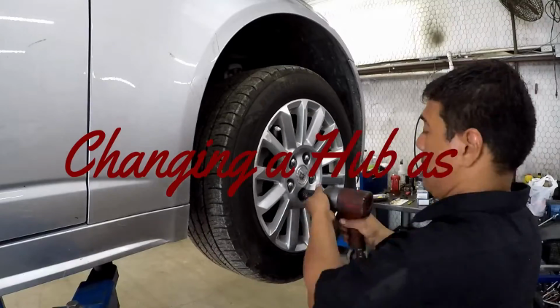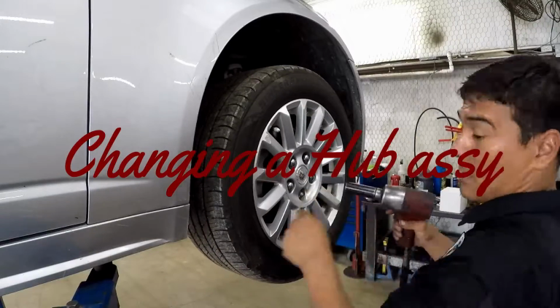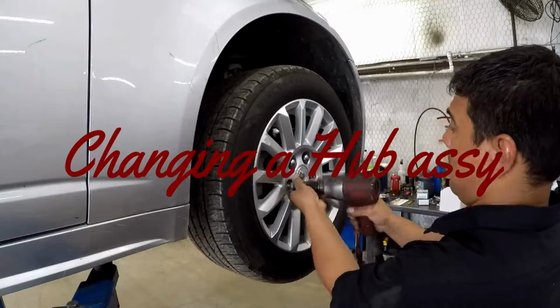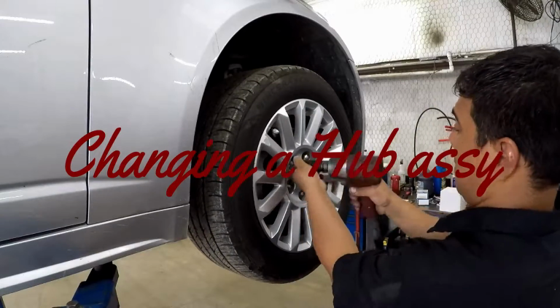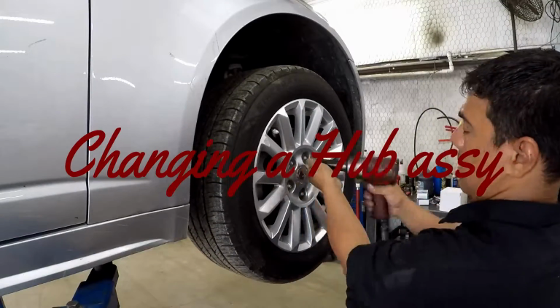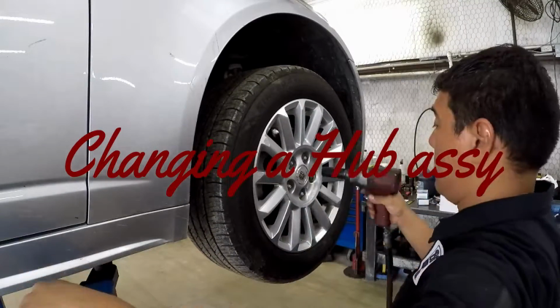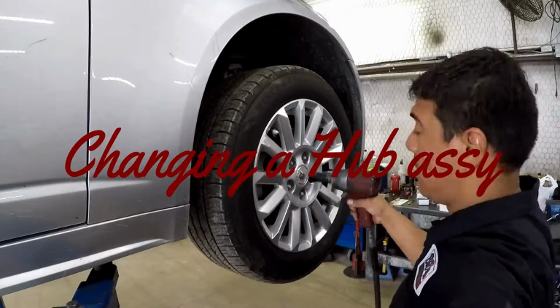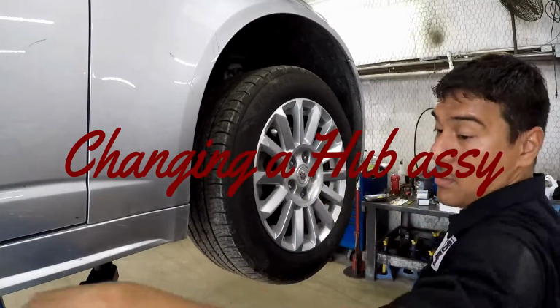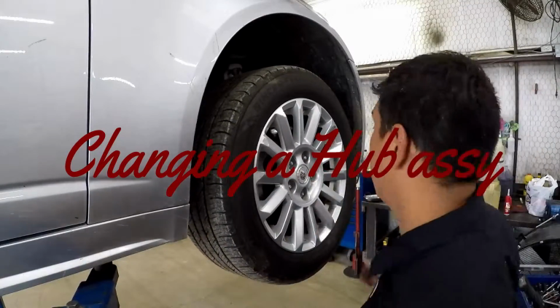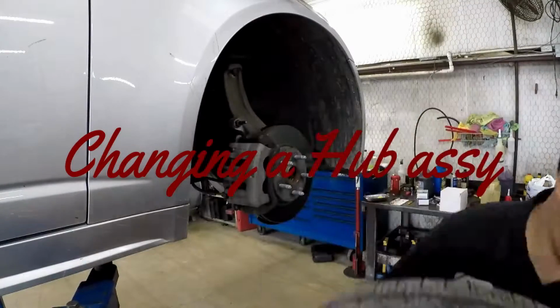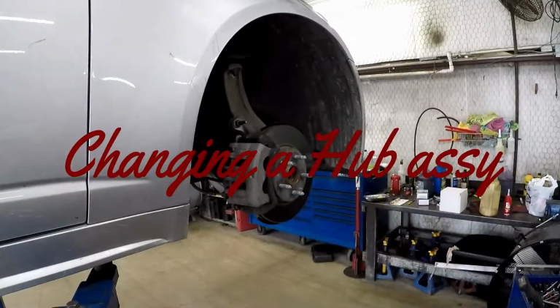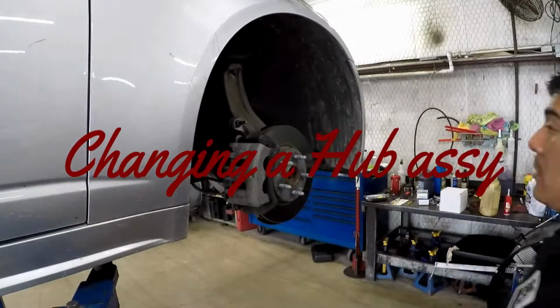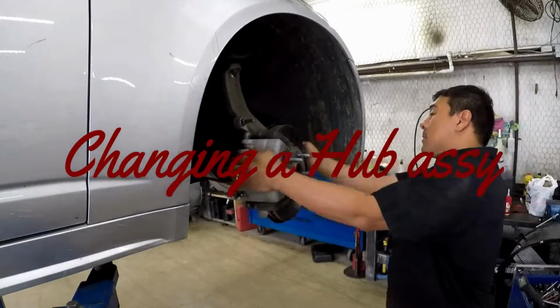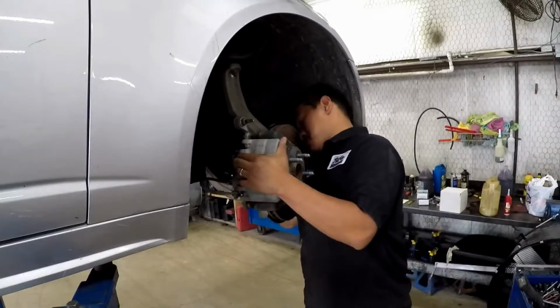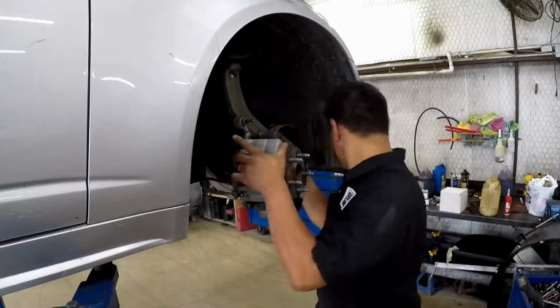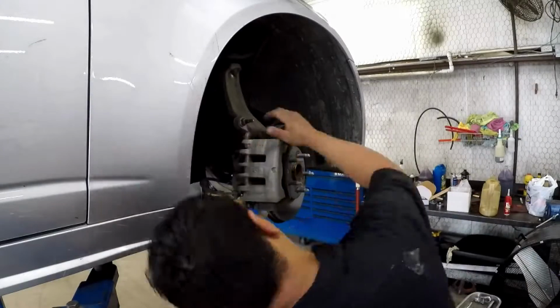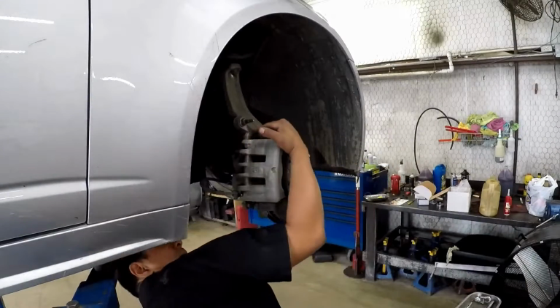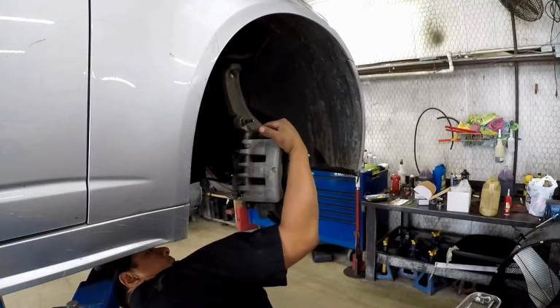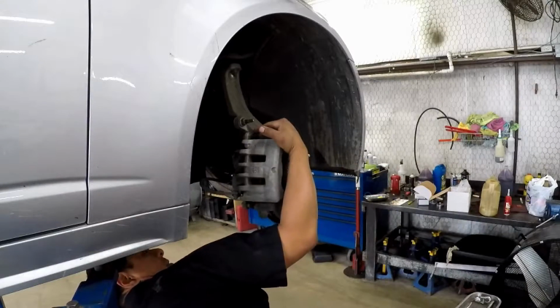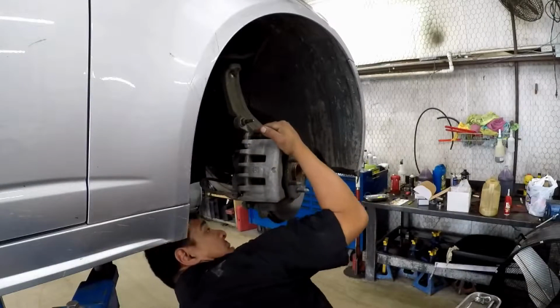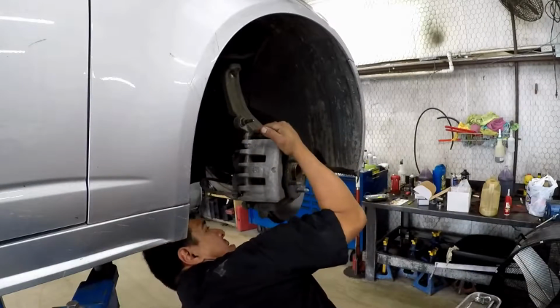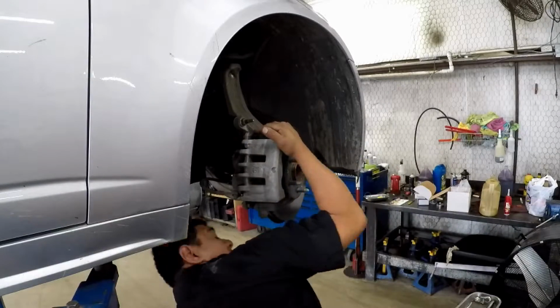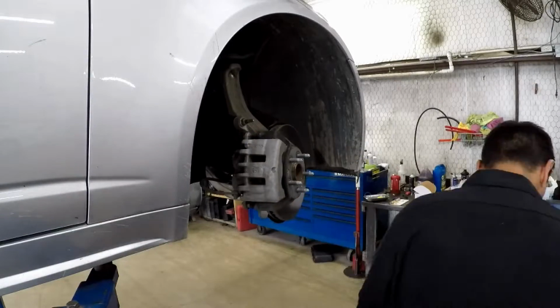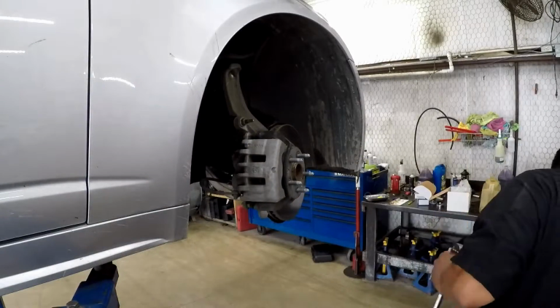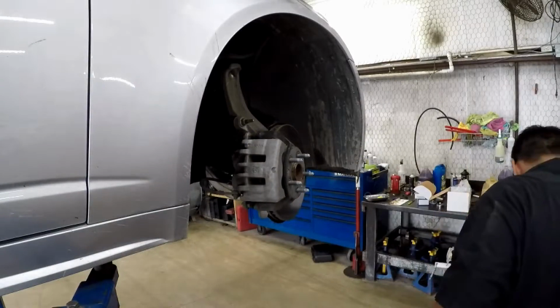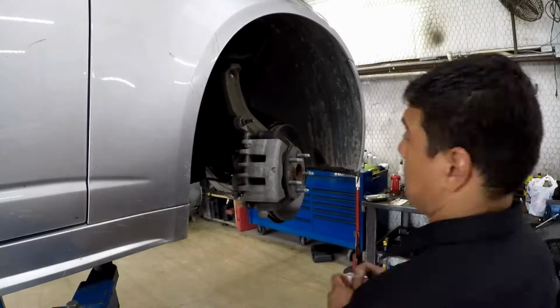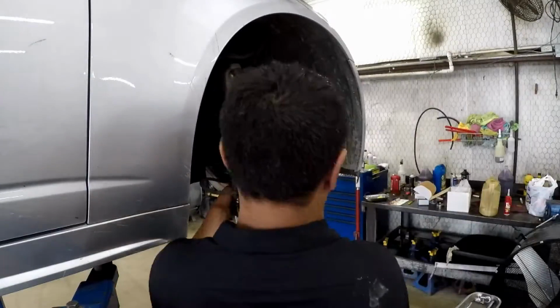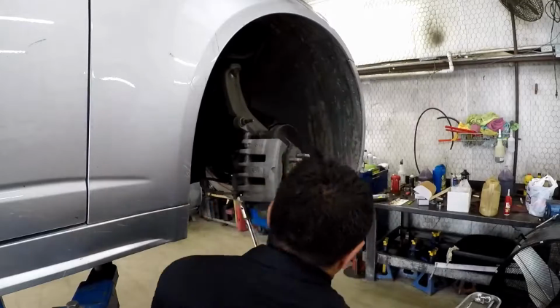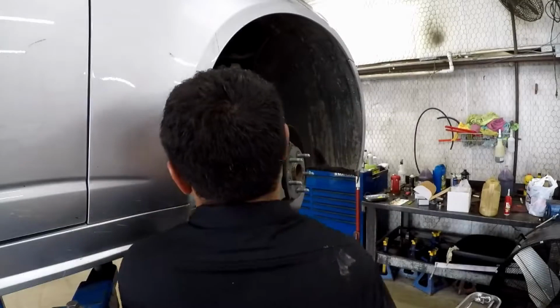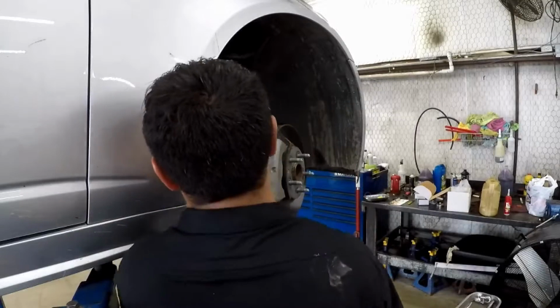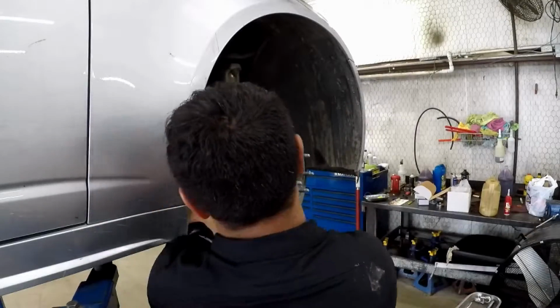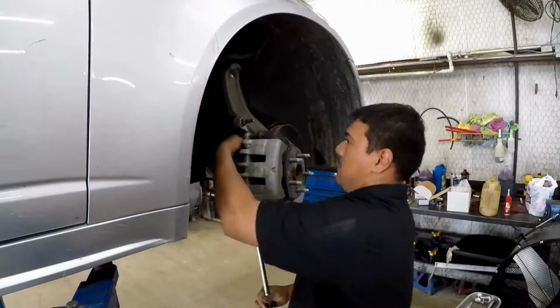What is a wheel hub assembly for and how do you change it? These are great questions we get asked all the time. A hub assembly is nothing more than a wheel bearing, like the wheel bearings of old.